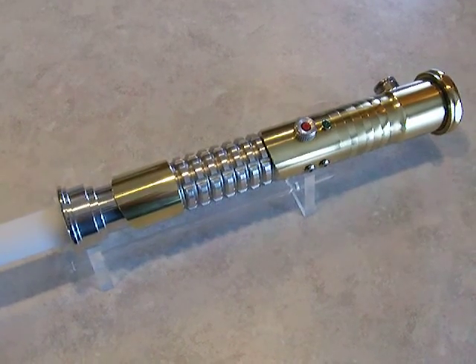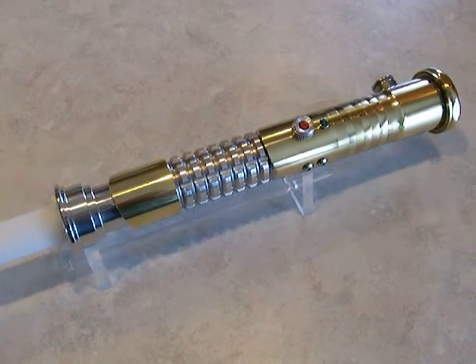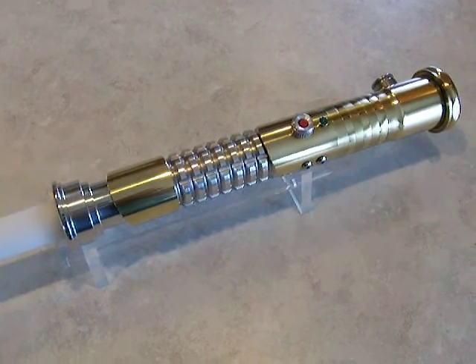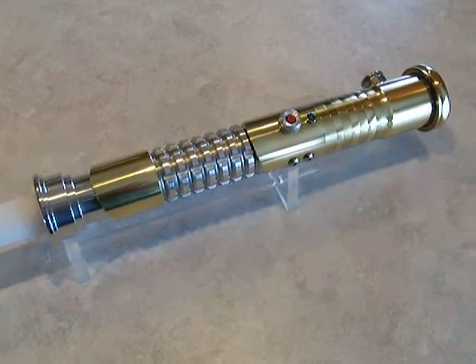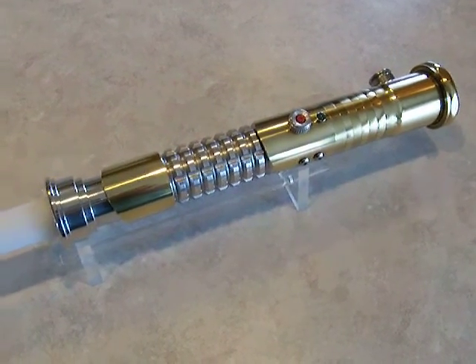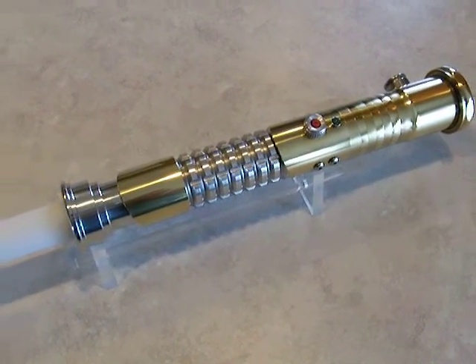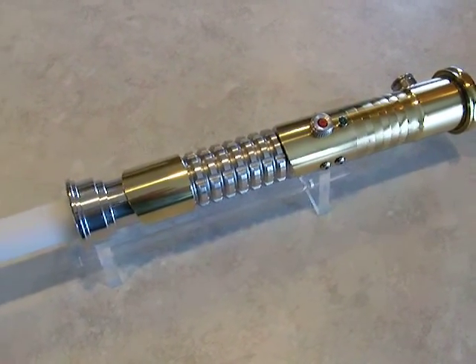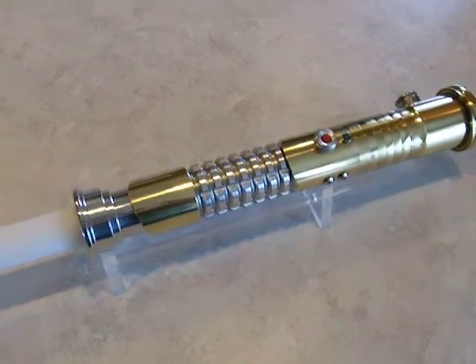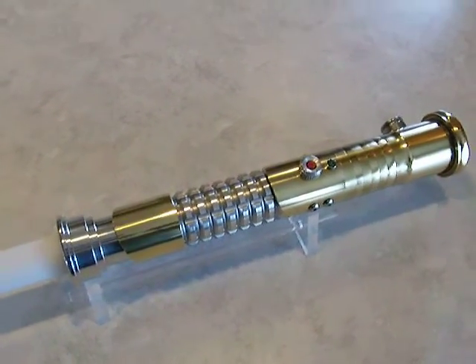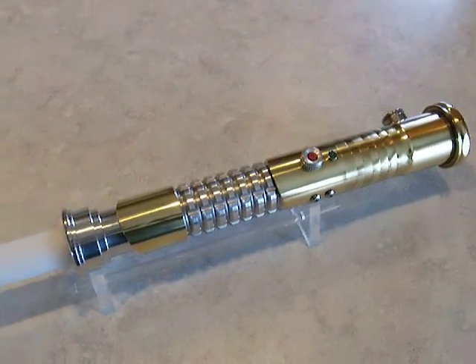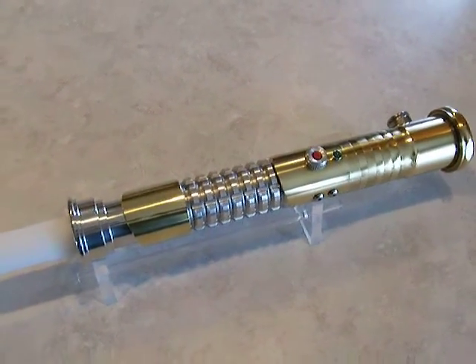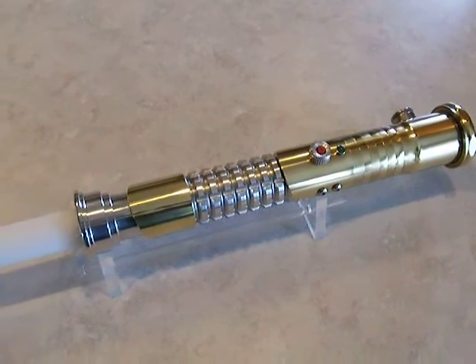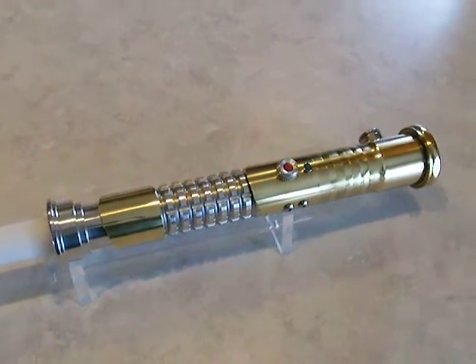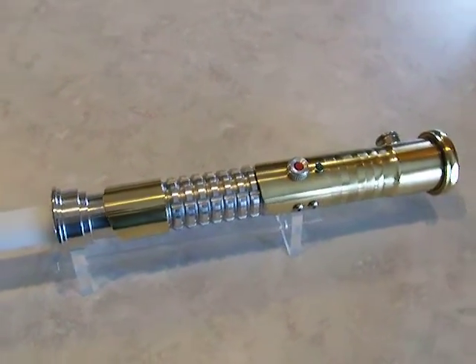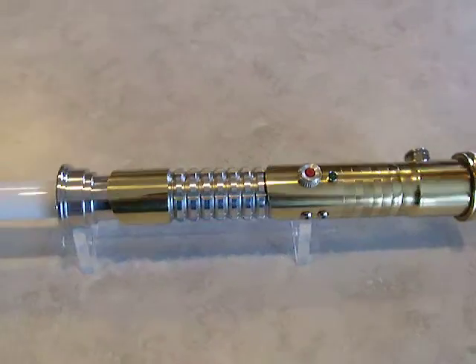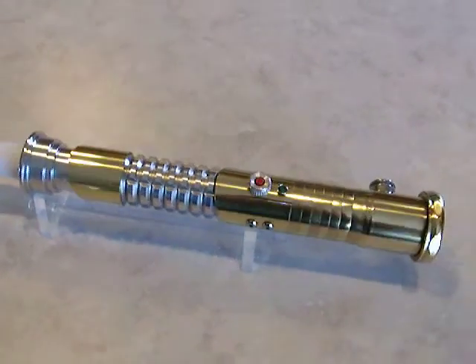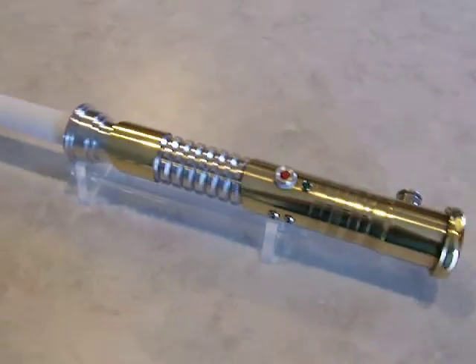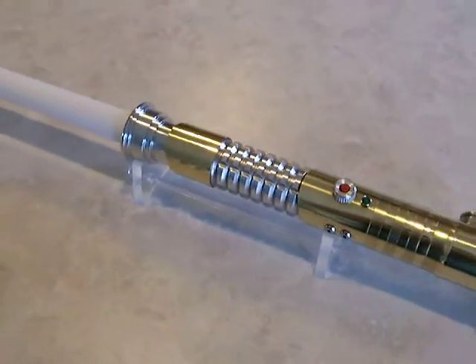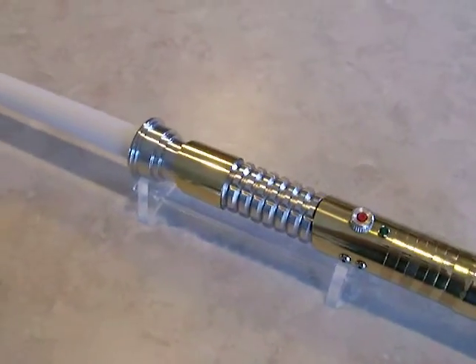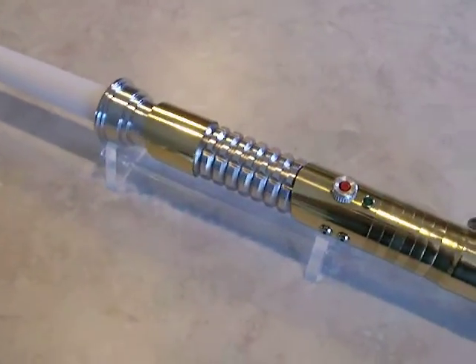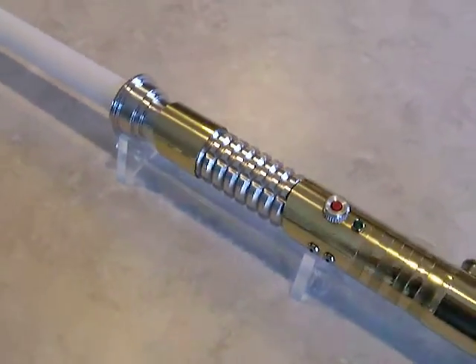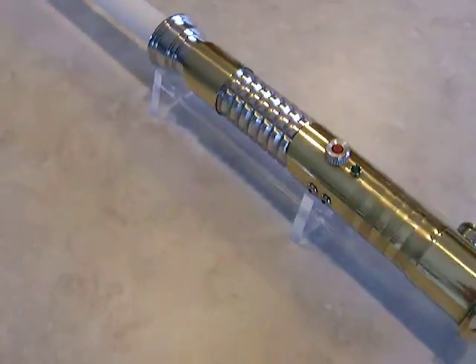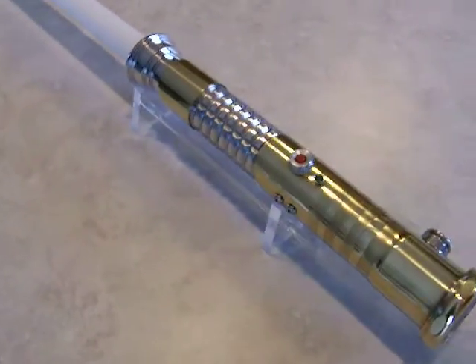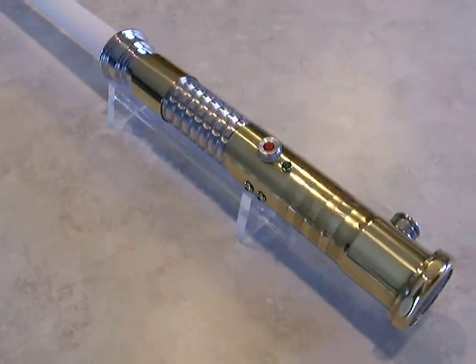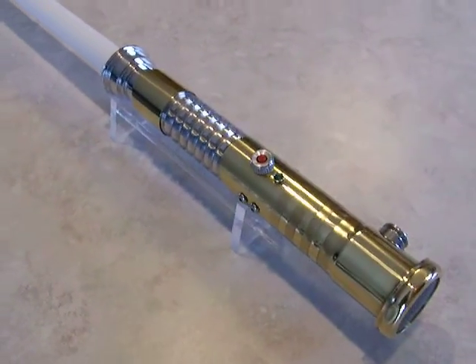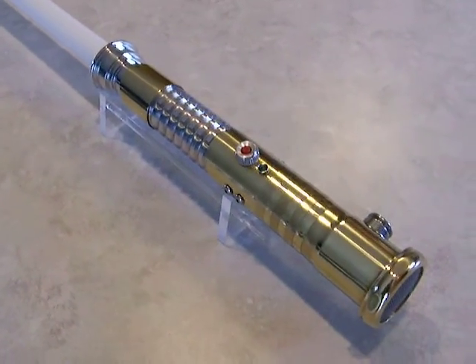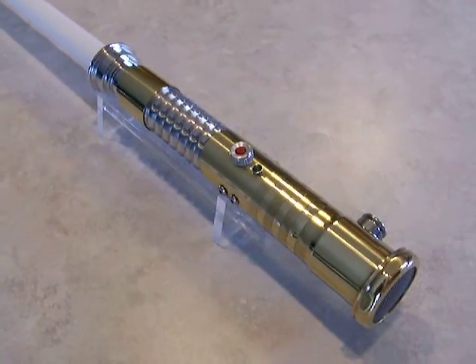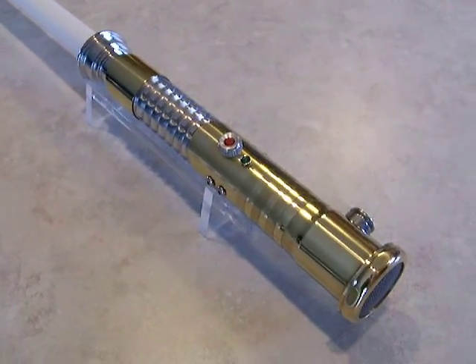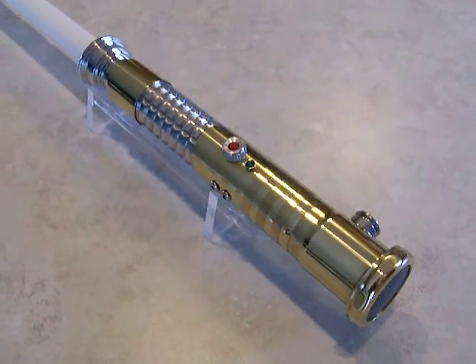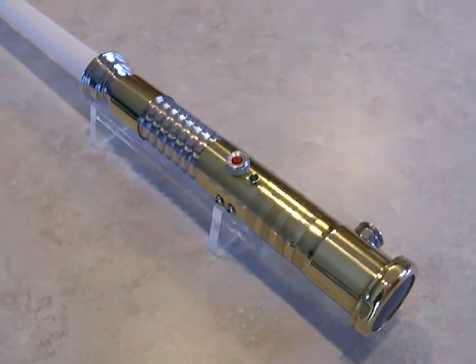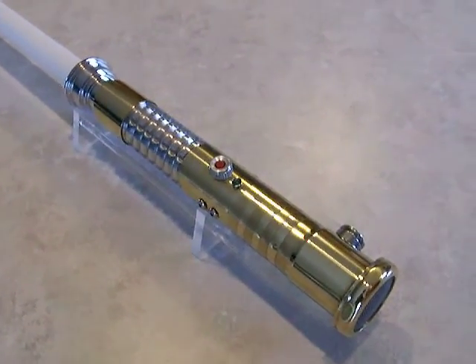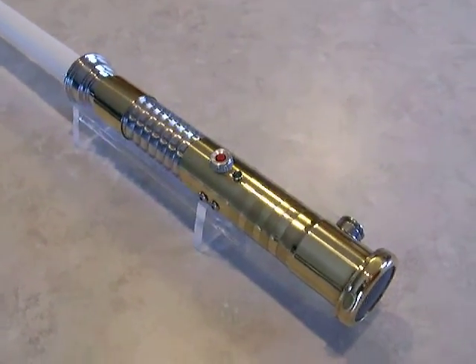Hey there, Jagon again. Another video of a brass lightsaber that I just finished. This one is Brass Saber 16.